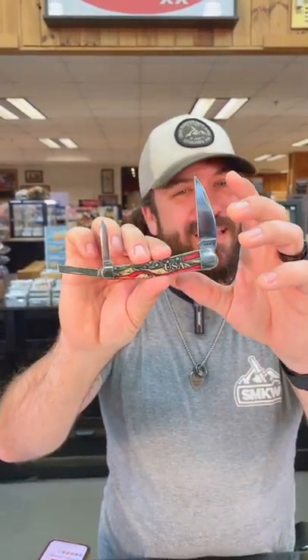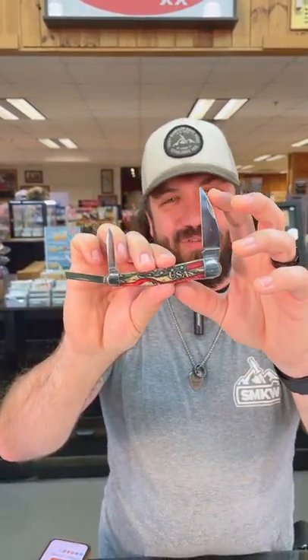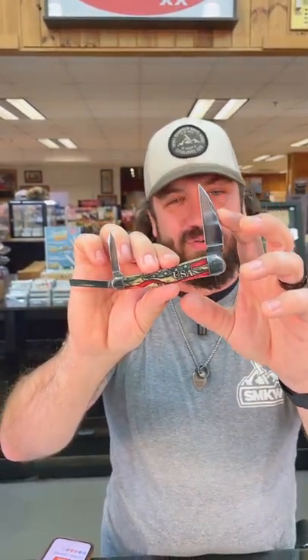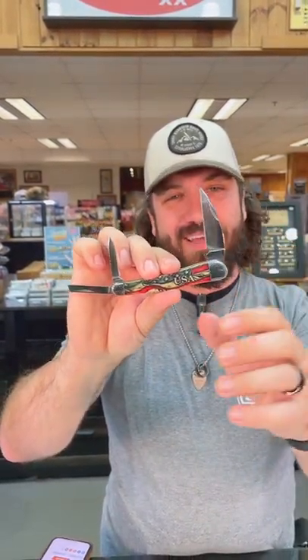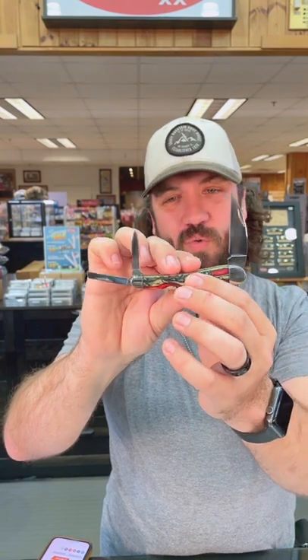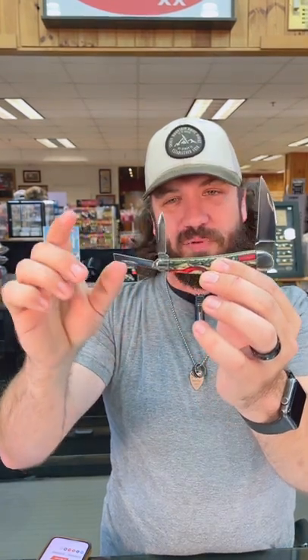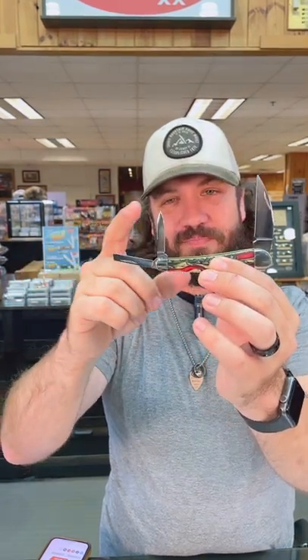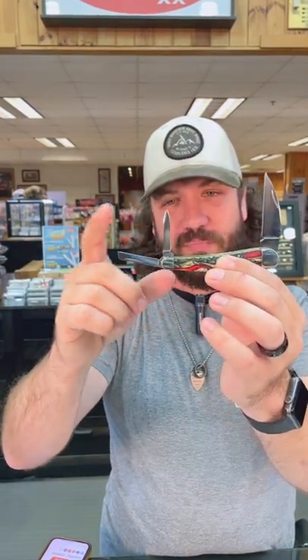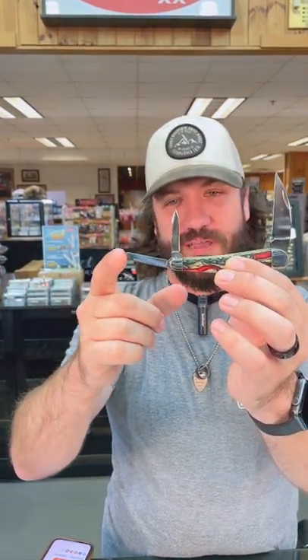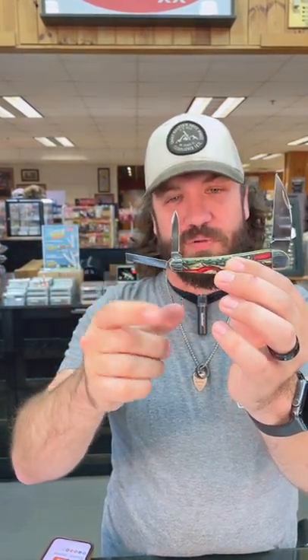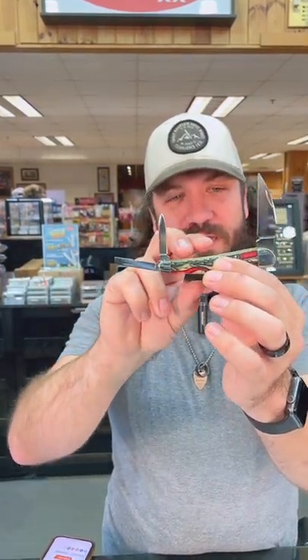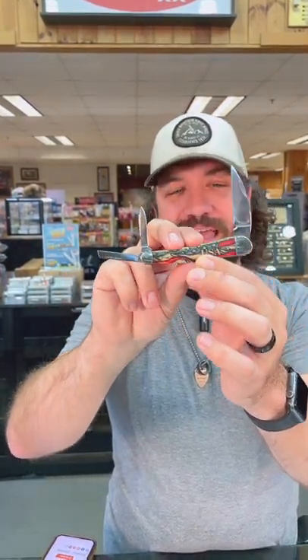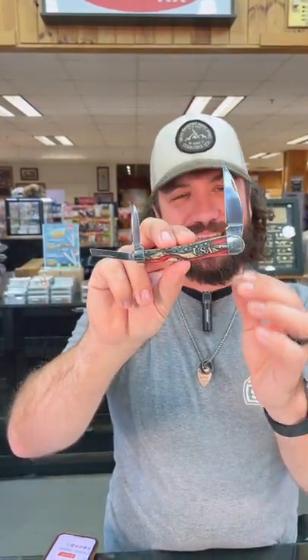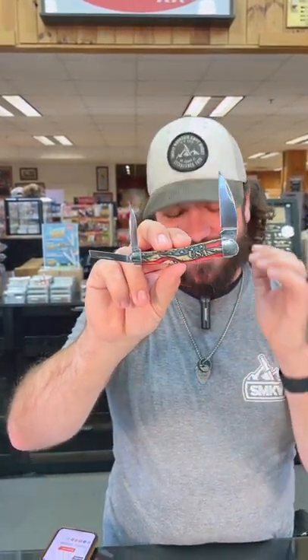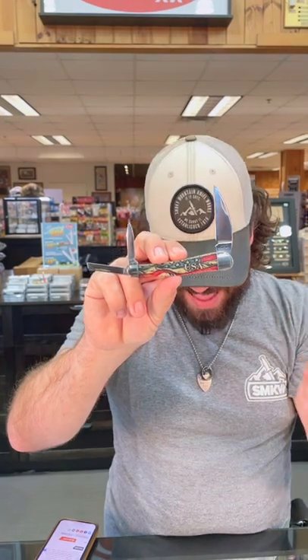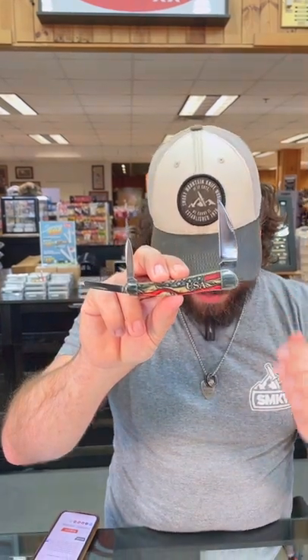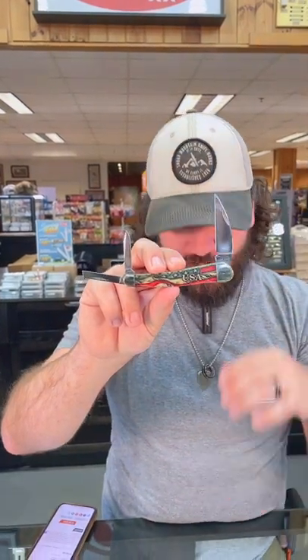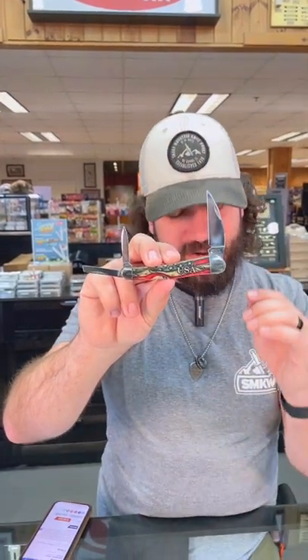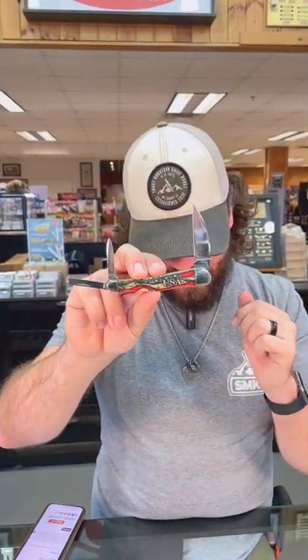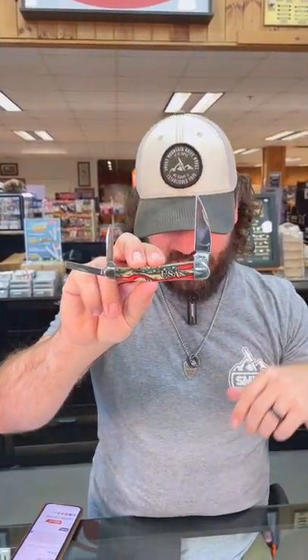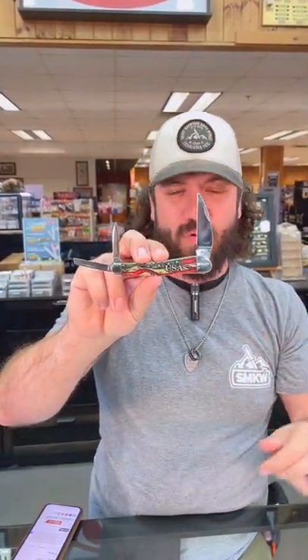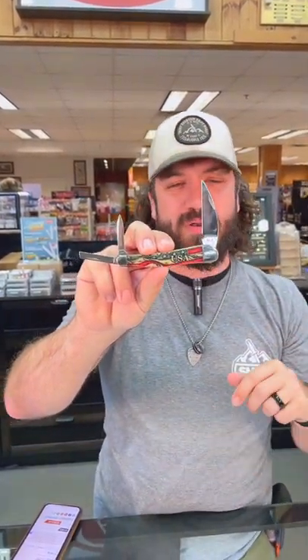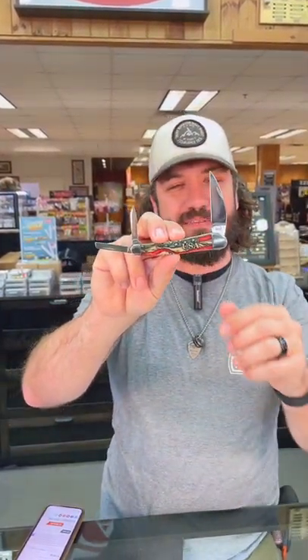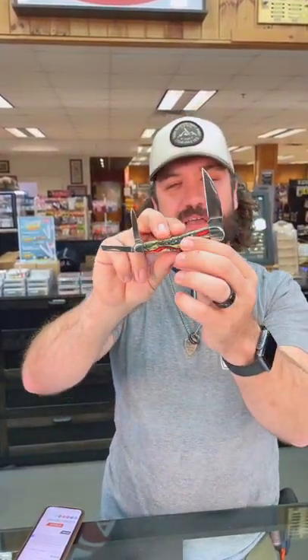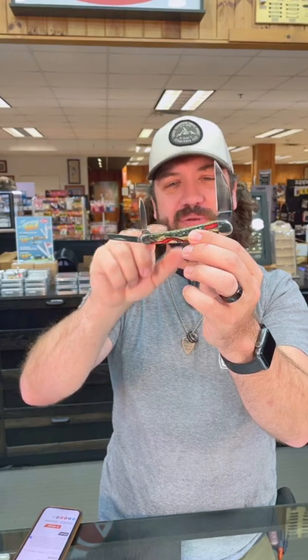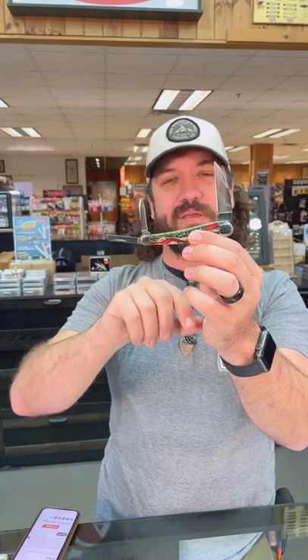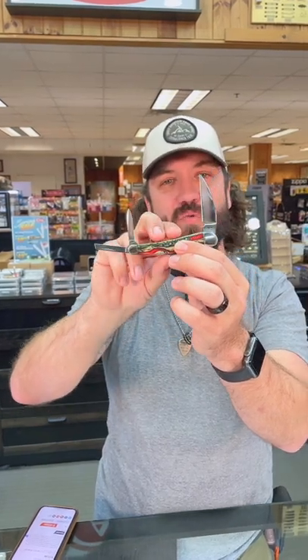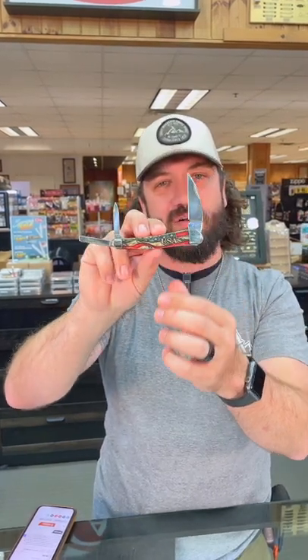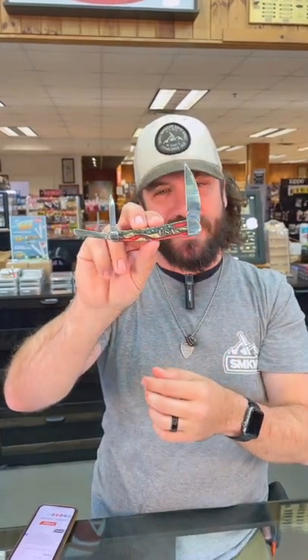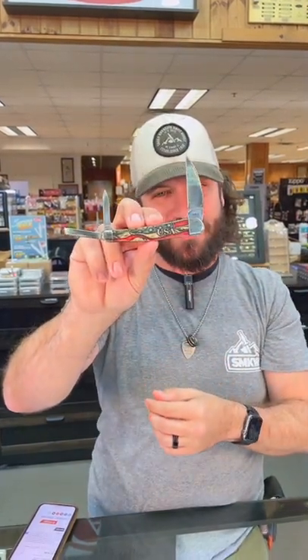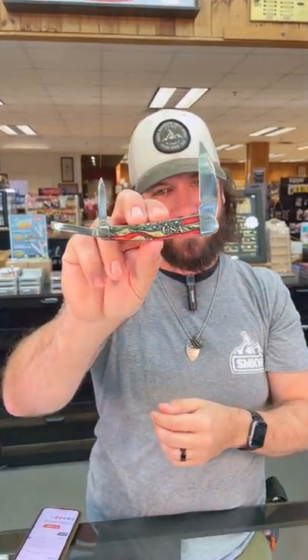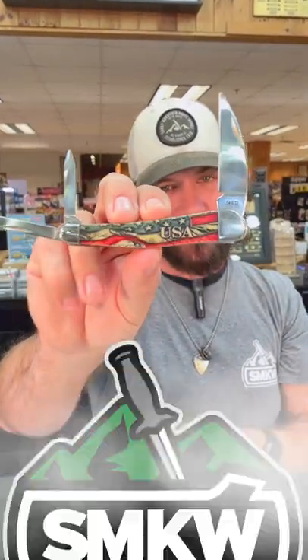This is really cool. We've got the Wharncliffe blade, the pin blade, and the coping blade — this thing is absolutely beautiful. It's going to be a great collector's item, coming in at $109.95. You can pick these up in our store and on our website, smkw.com.